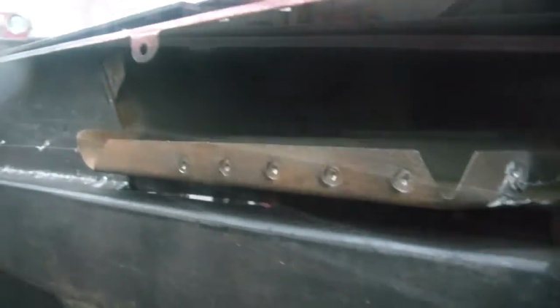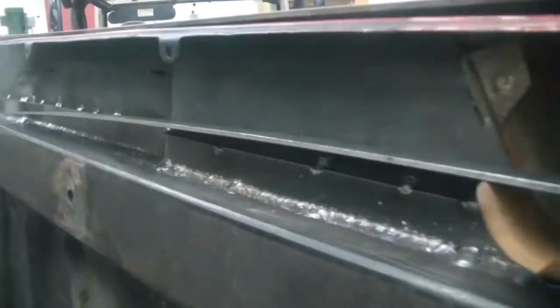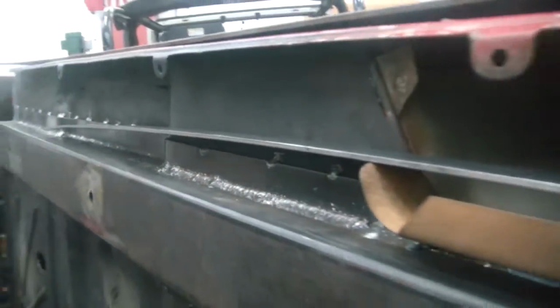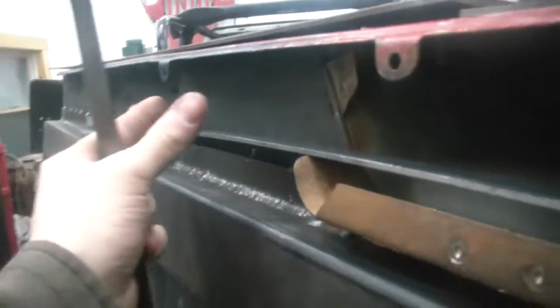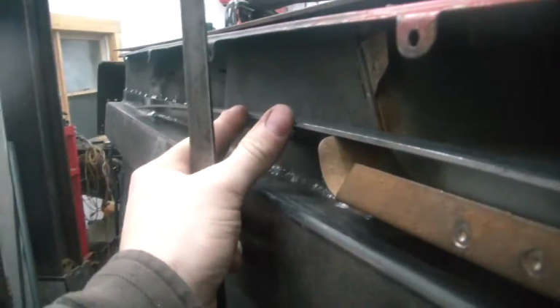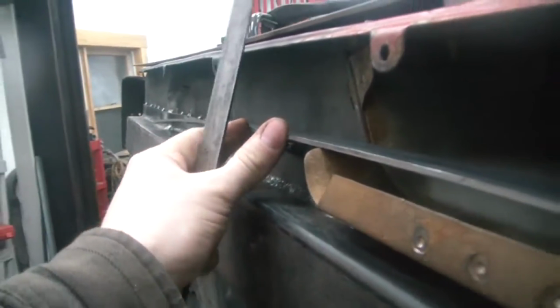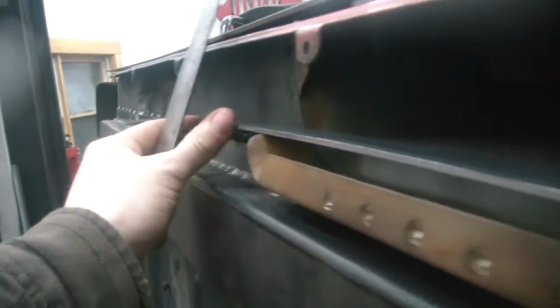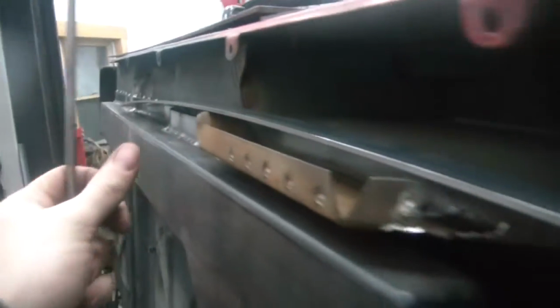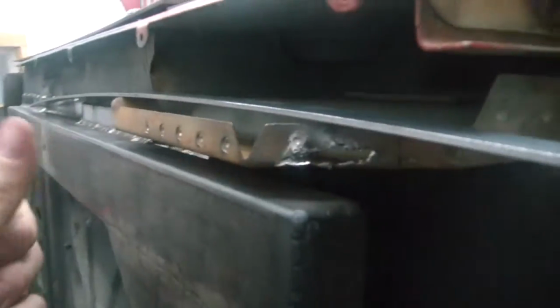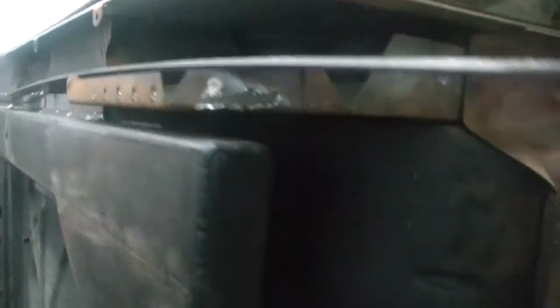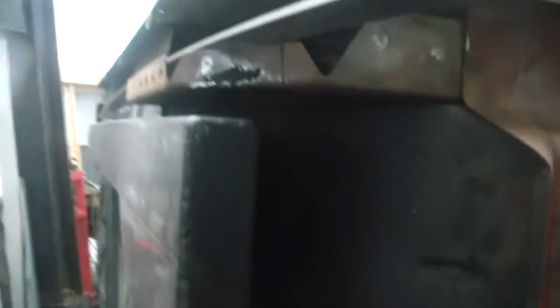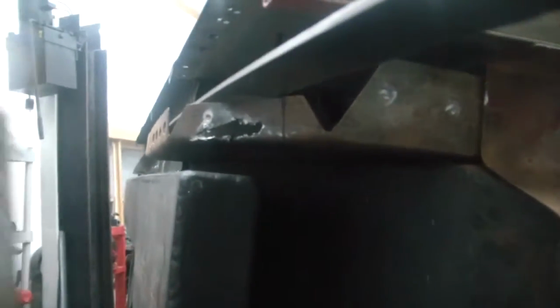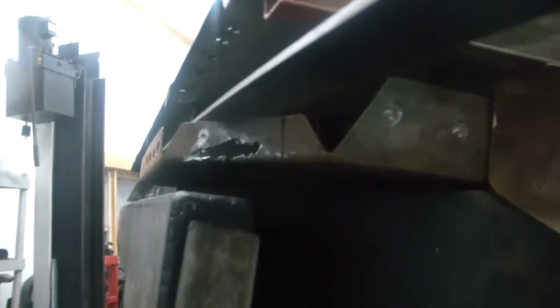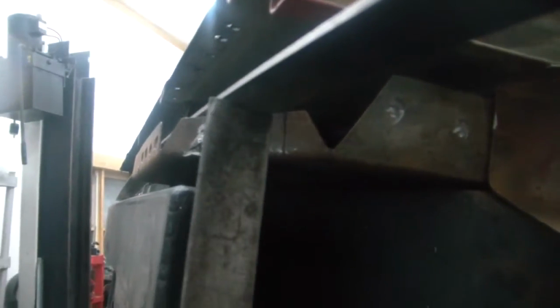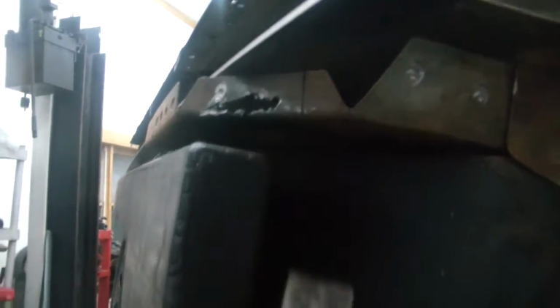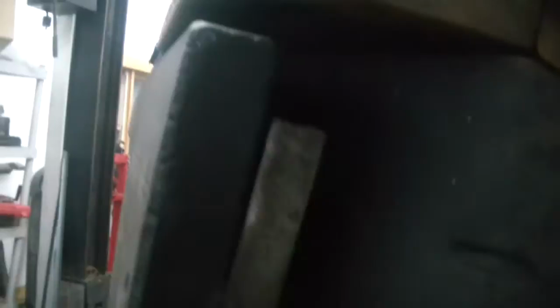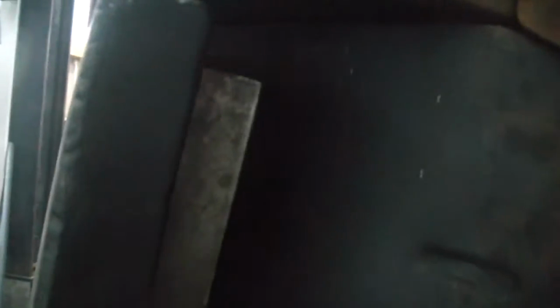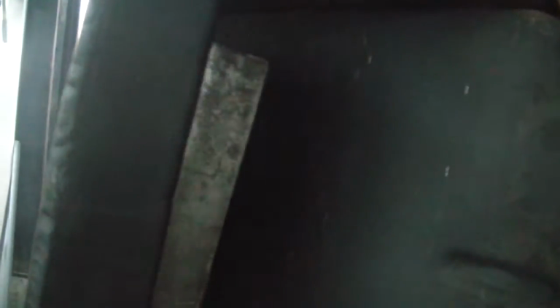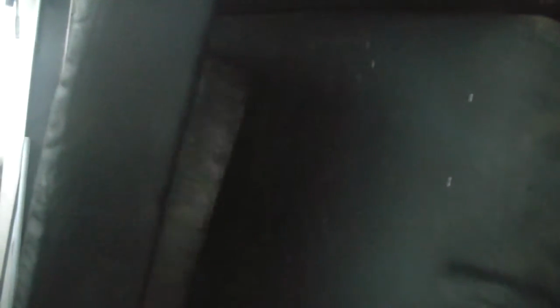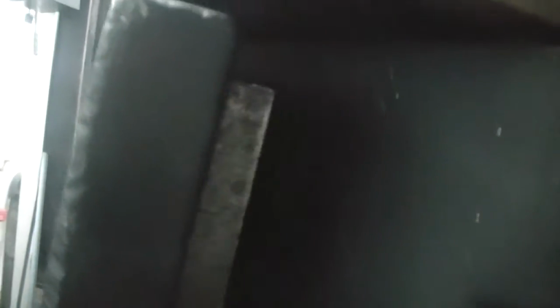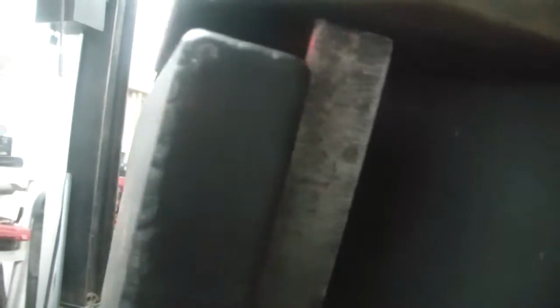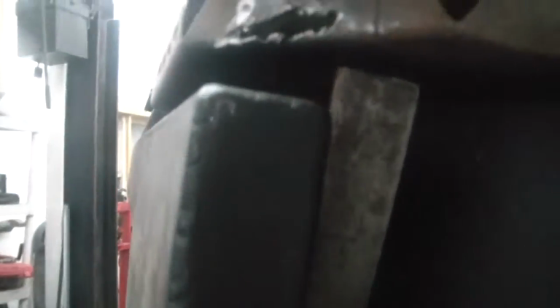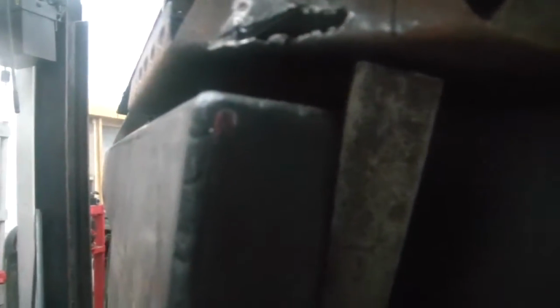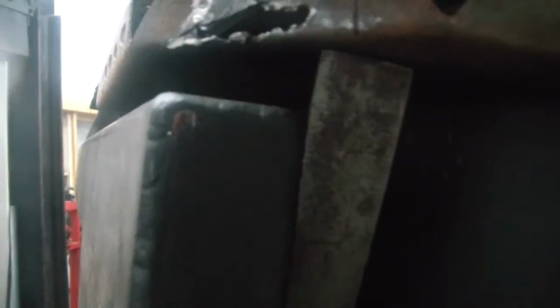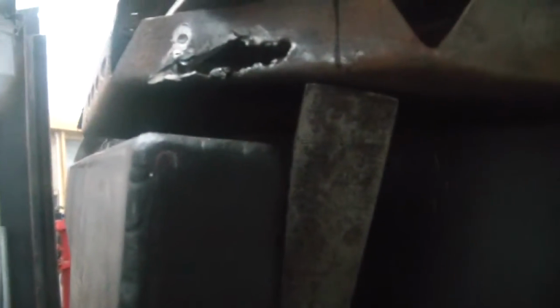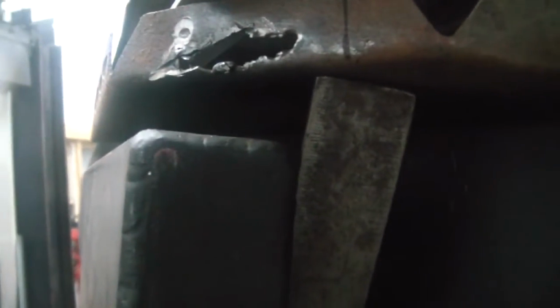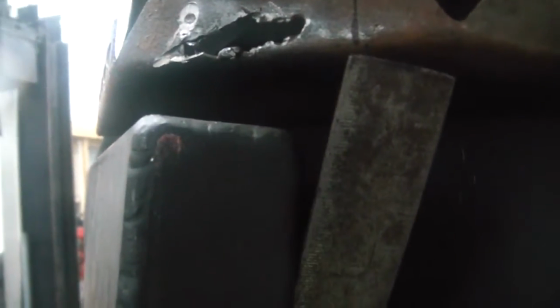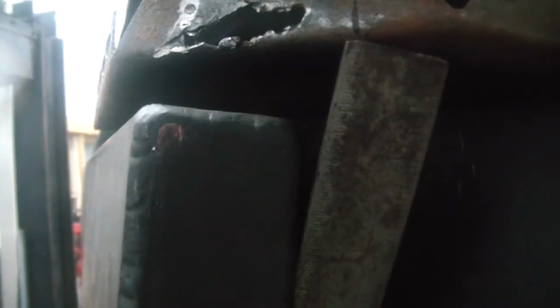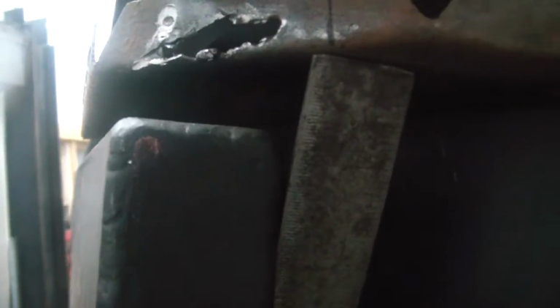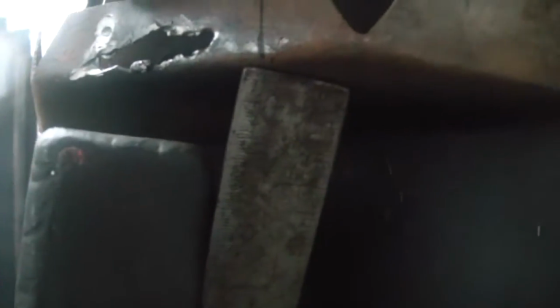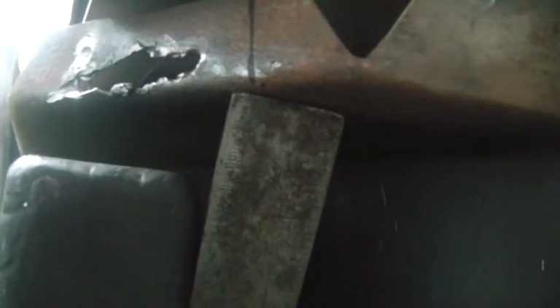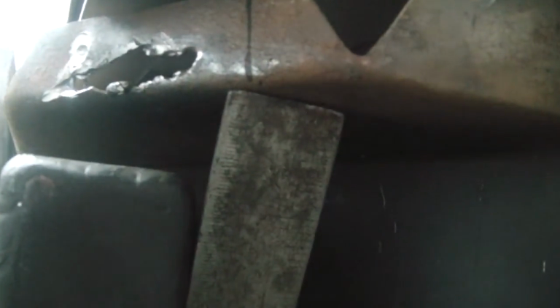I've placed a piece of one inch flat stock across here and I've marked where it falls. If we take our straight edge and put it up against the back side of the body mount channel, you can see there's that one-eighth again.